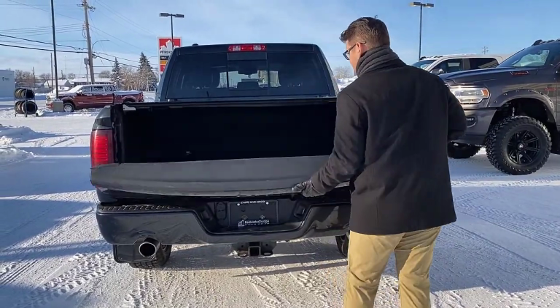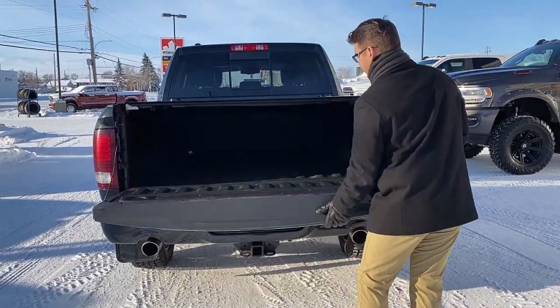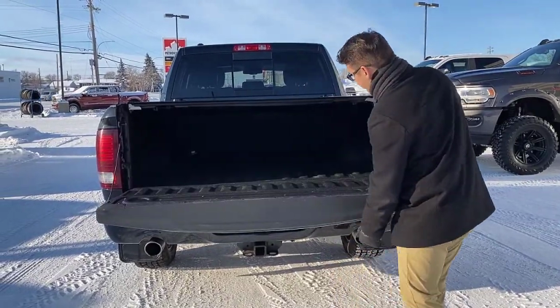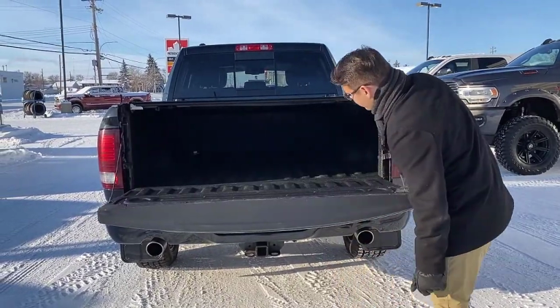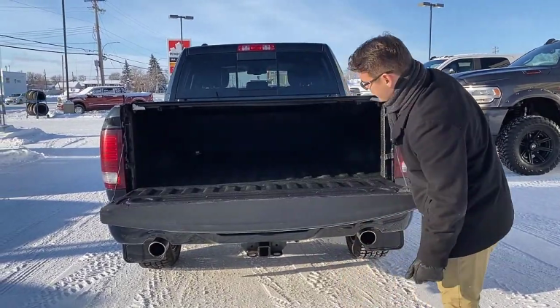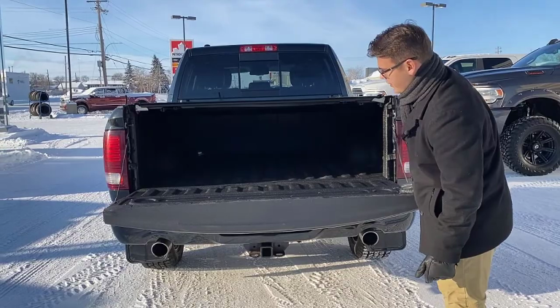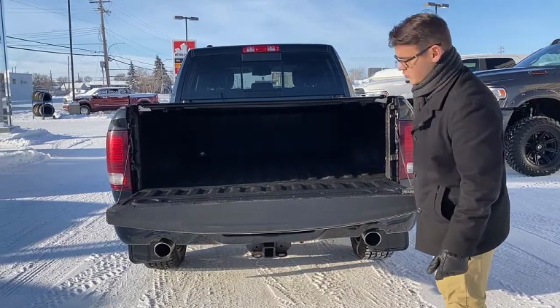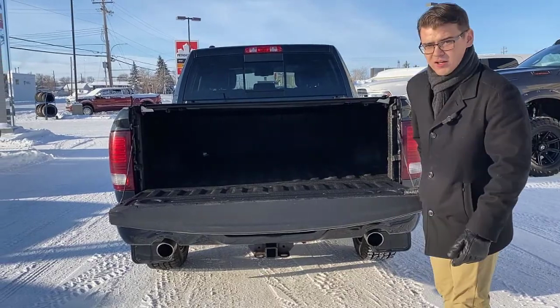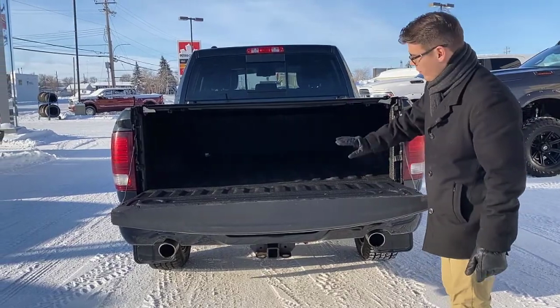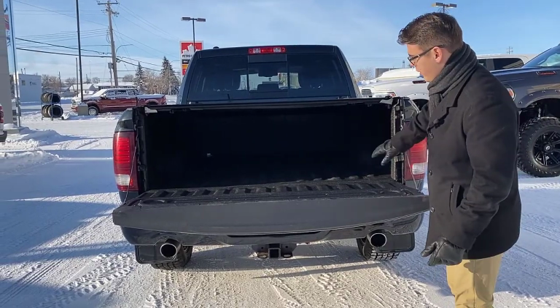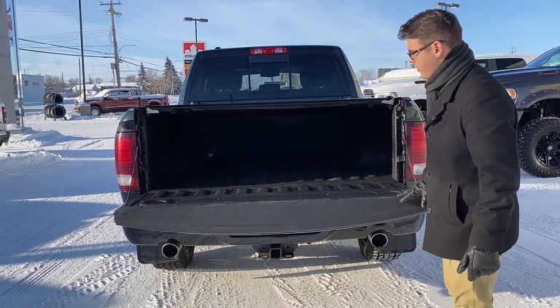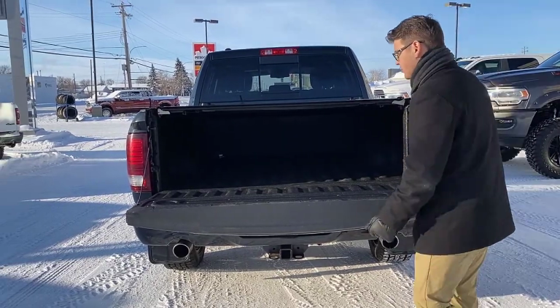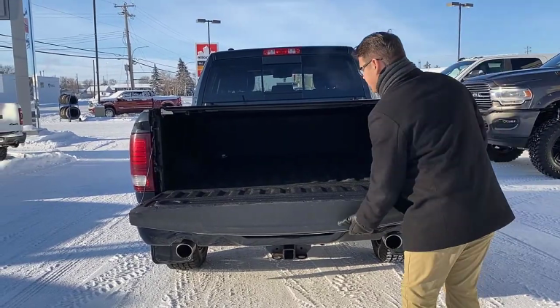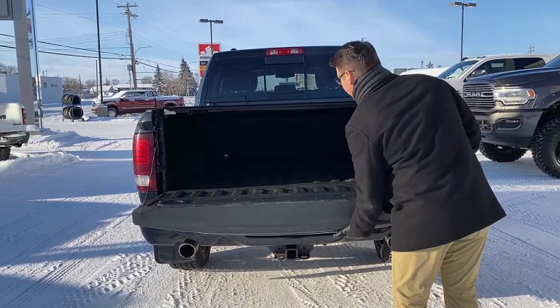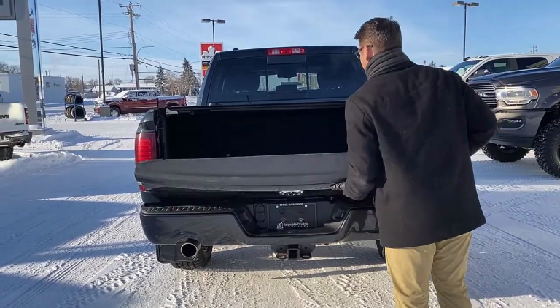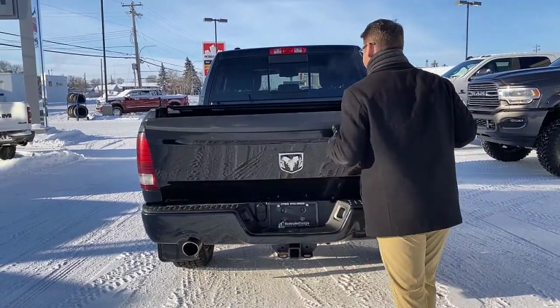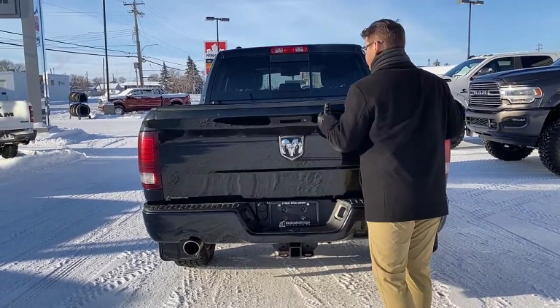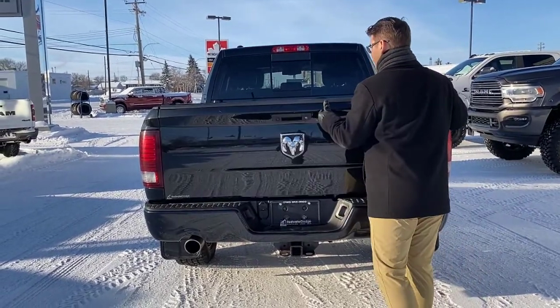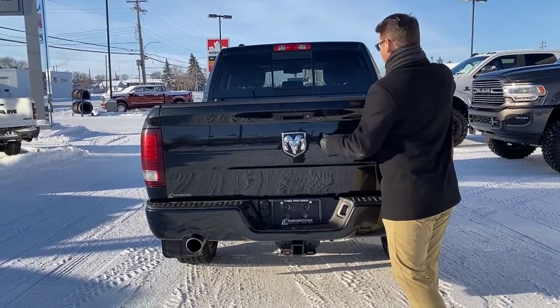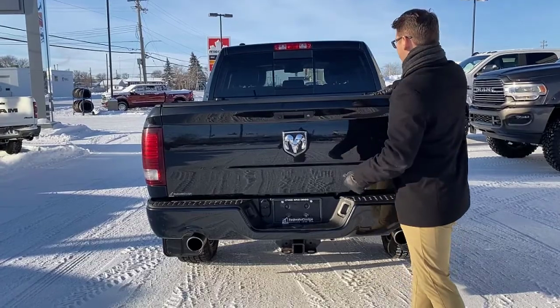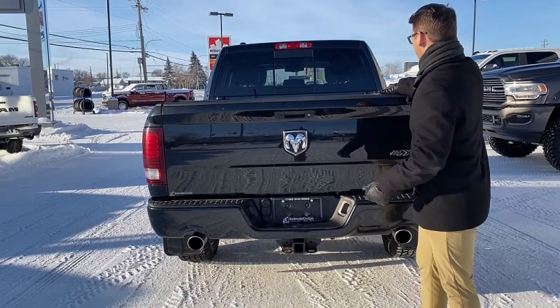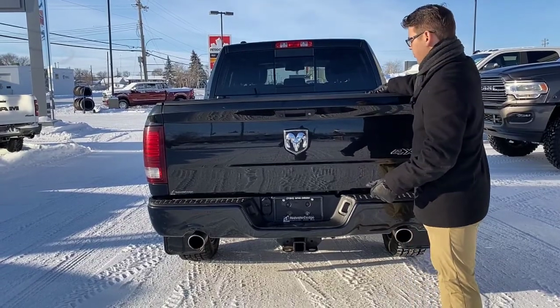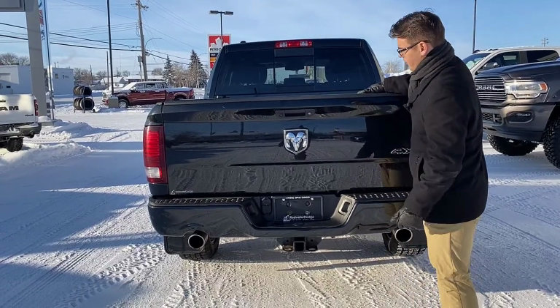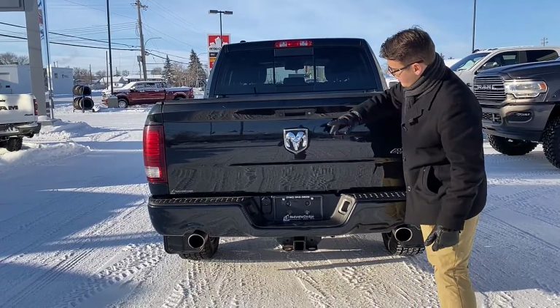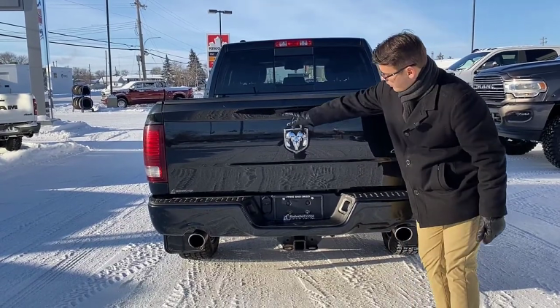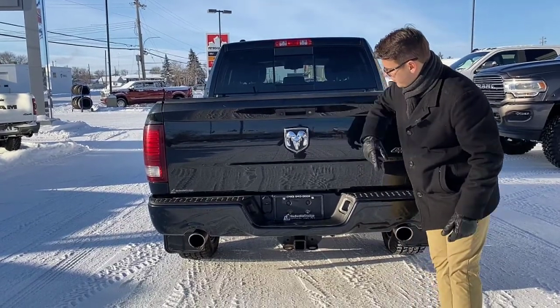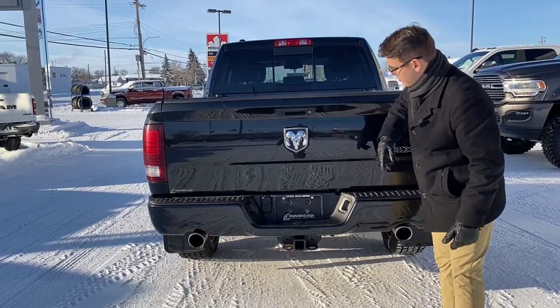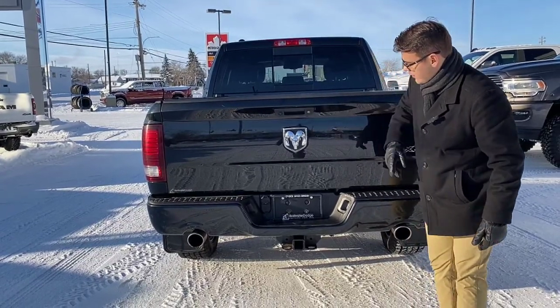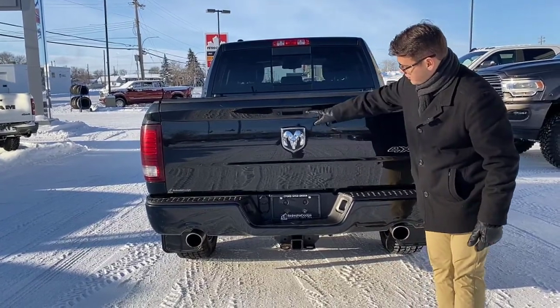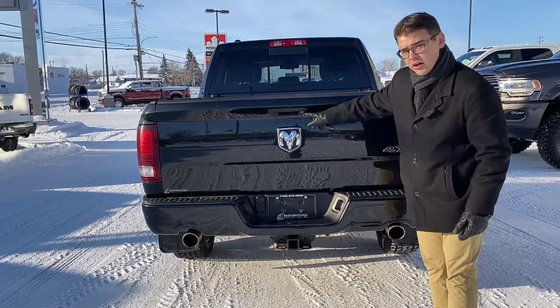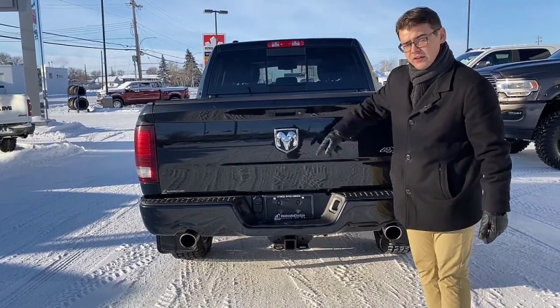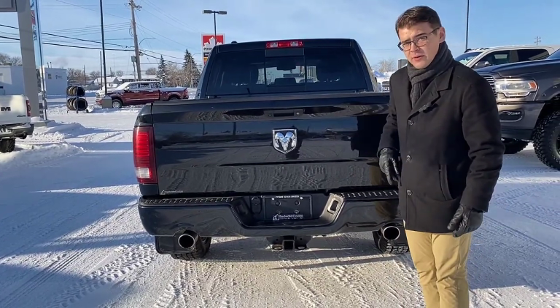Dropping down, it is a short box, but you have all your tow hooks back there. You have your hard tonneau cover, a rear backup camera, and this is a locking tailgate as well.